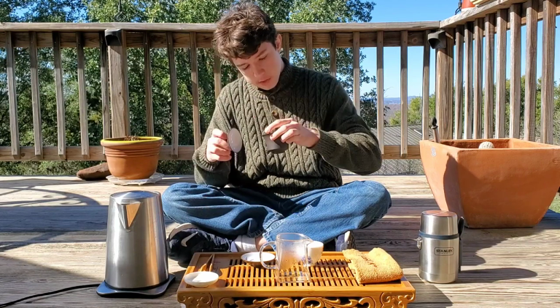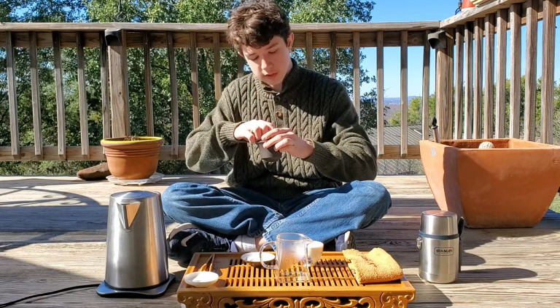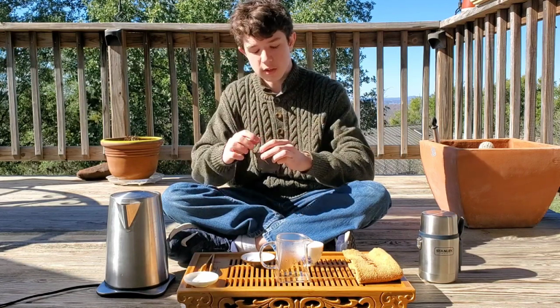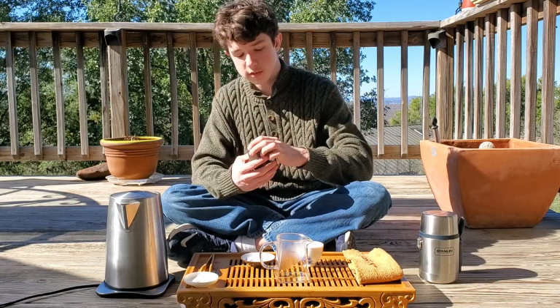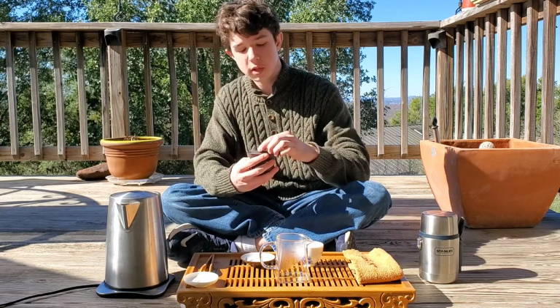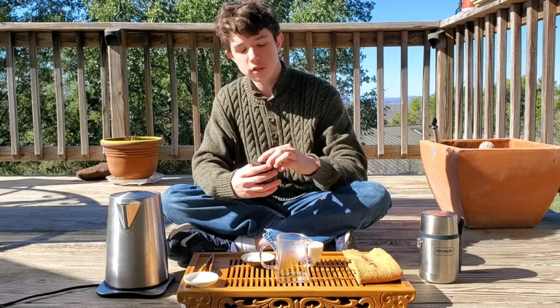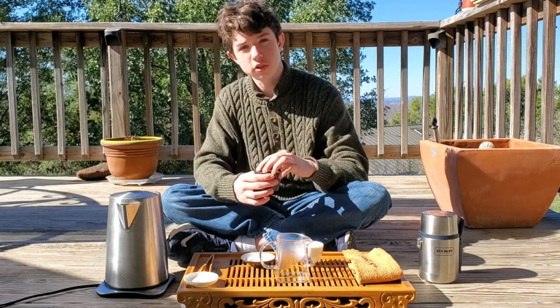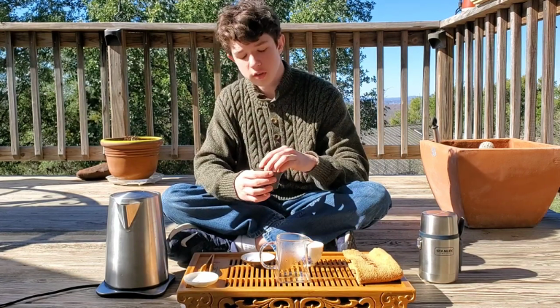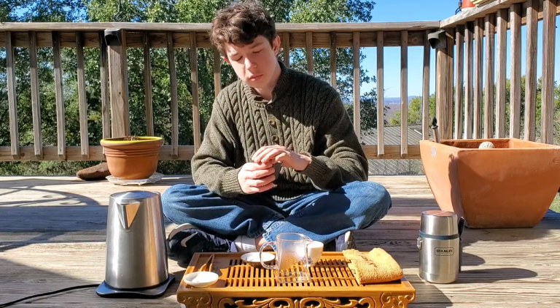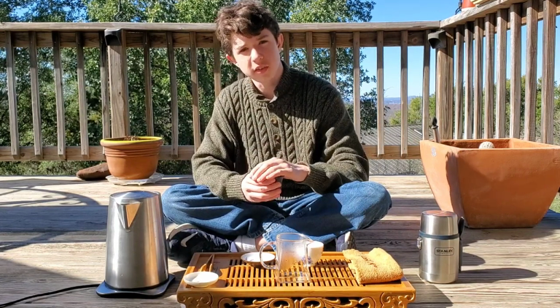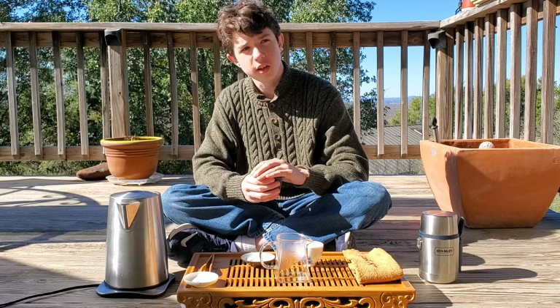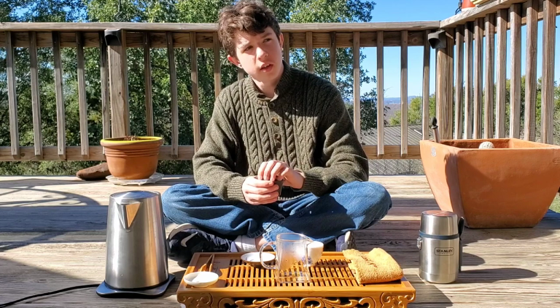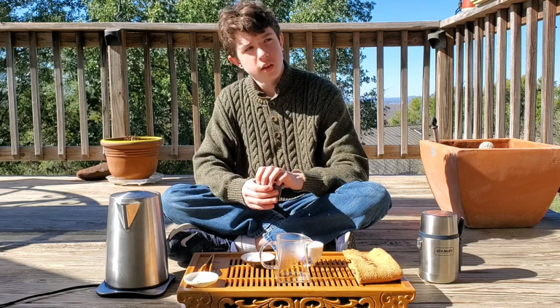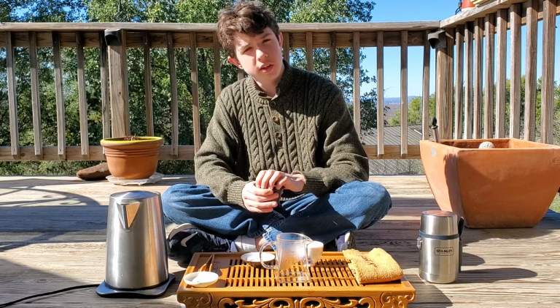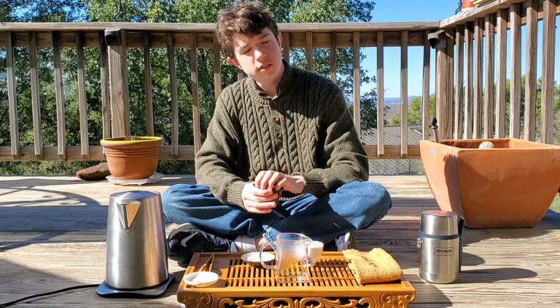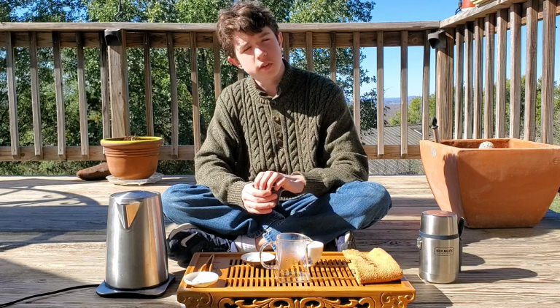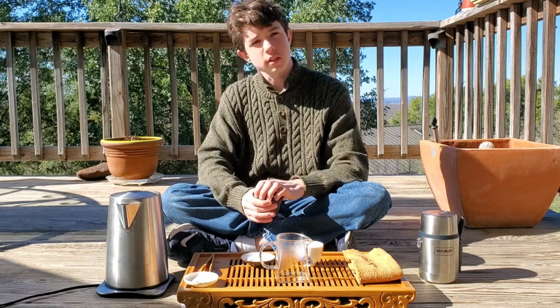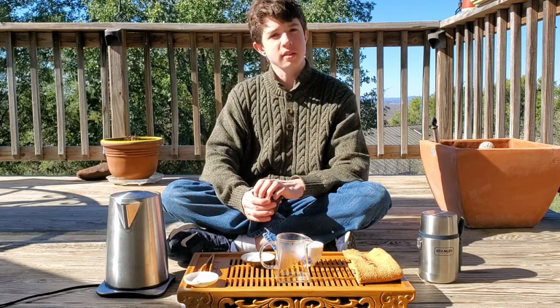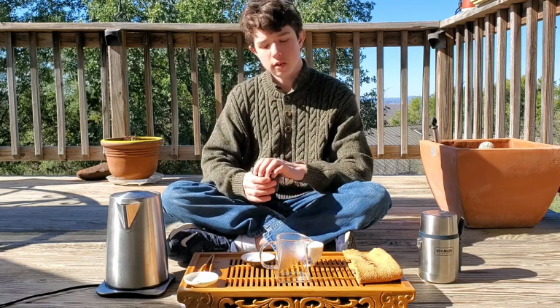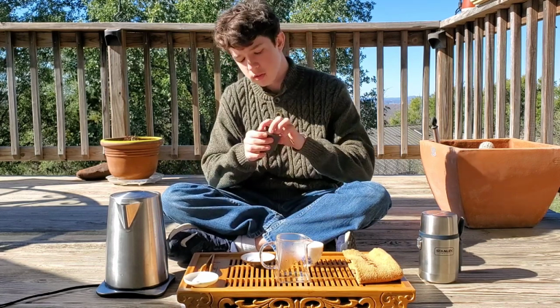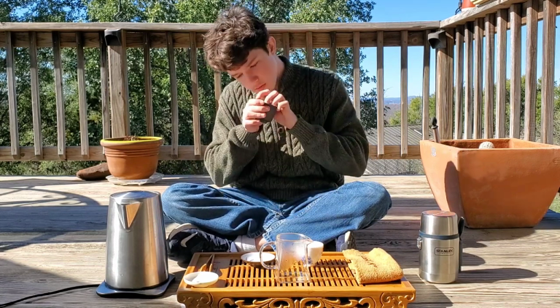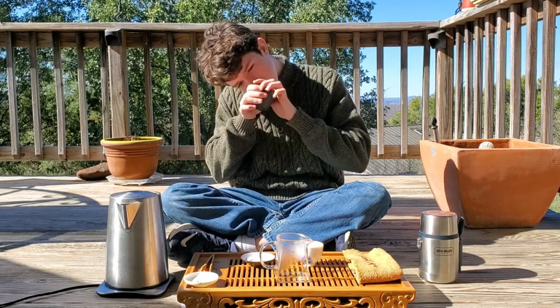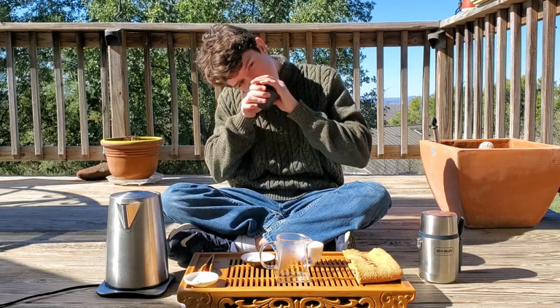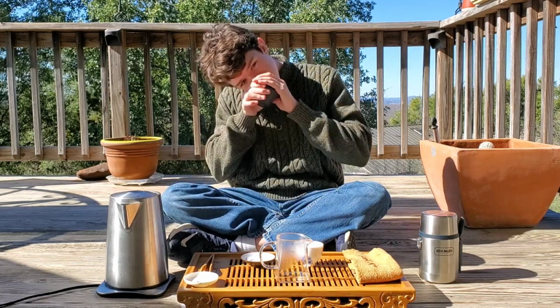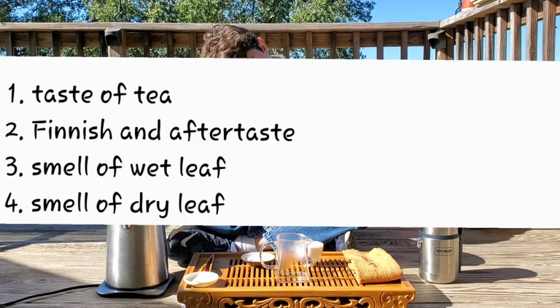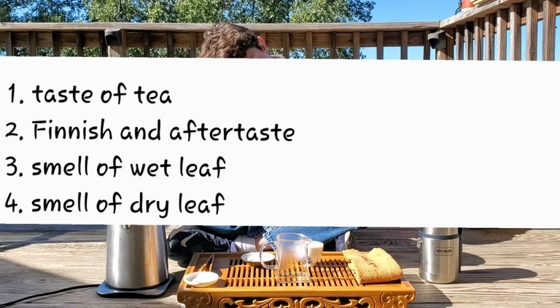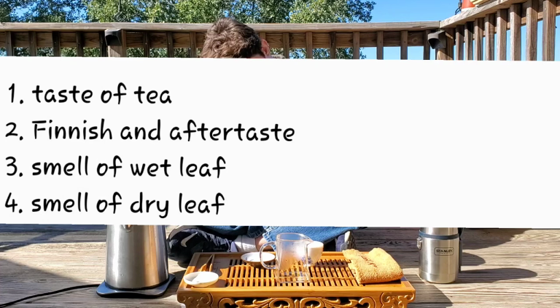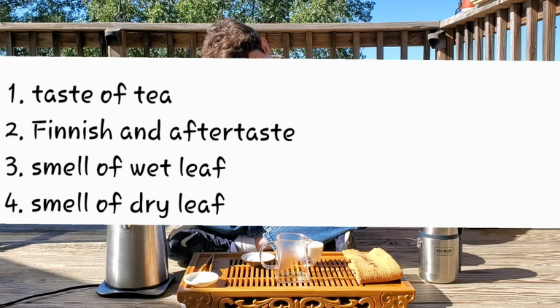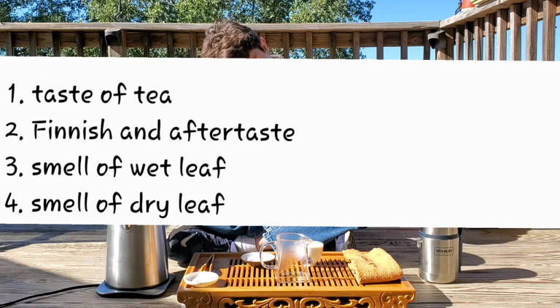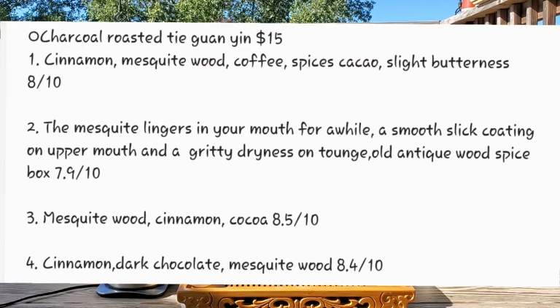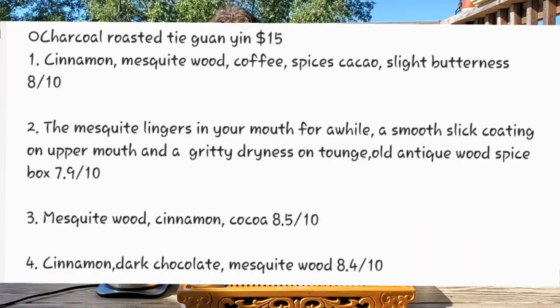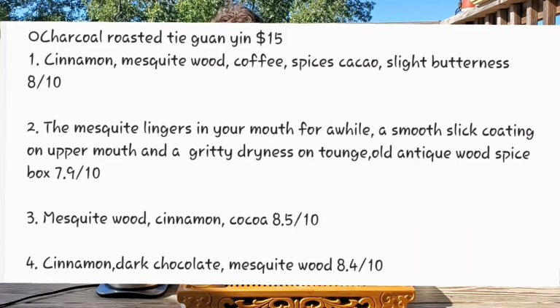Like a cinnamon dark chocolate, but very different — like a spicy cinnamon. Dark chocolate.